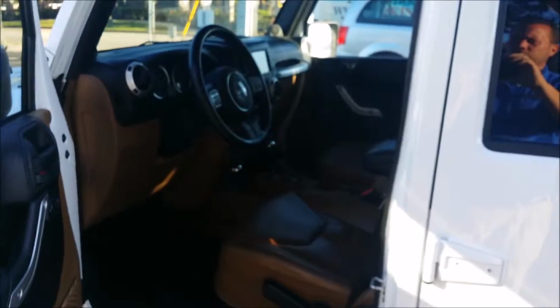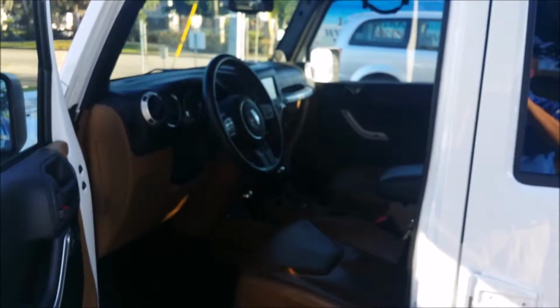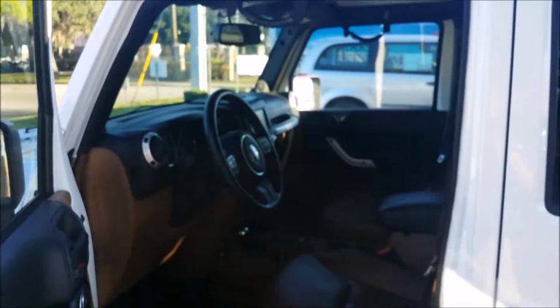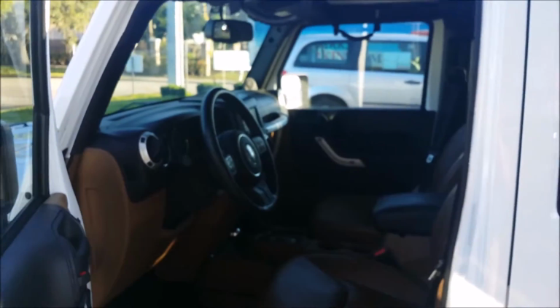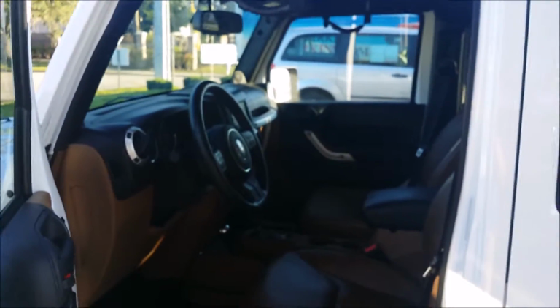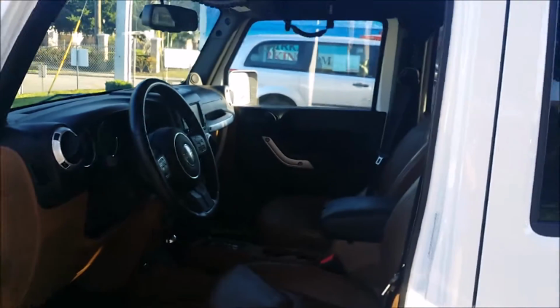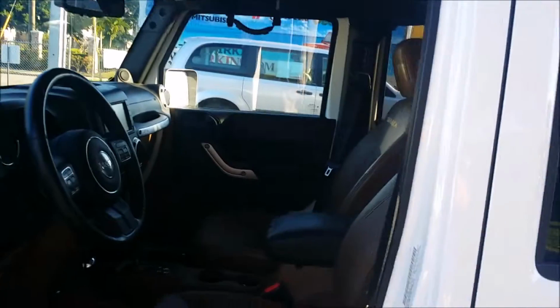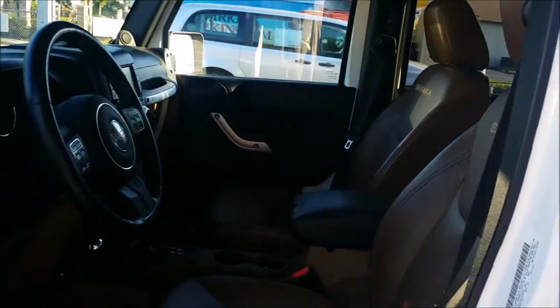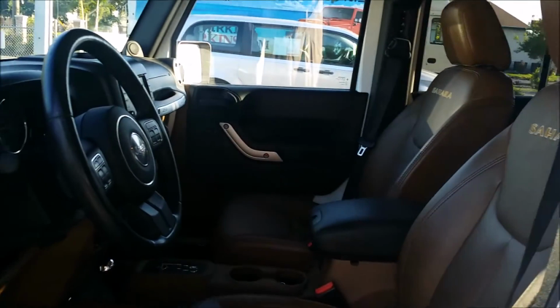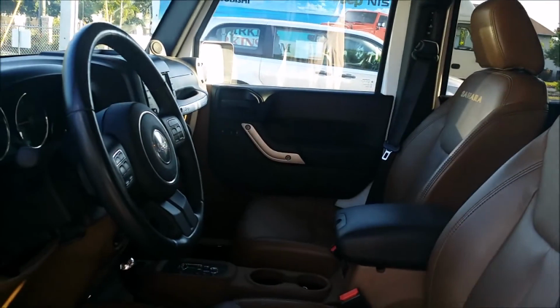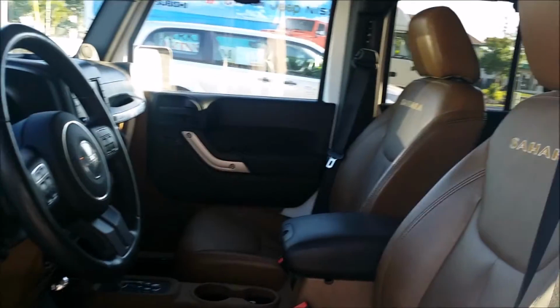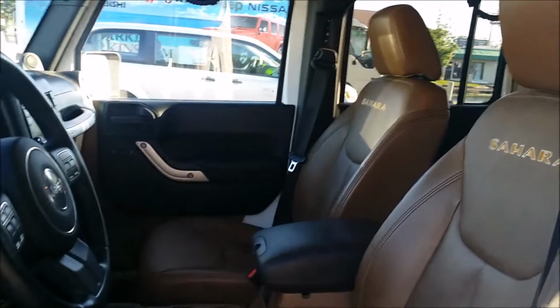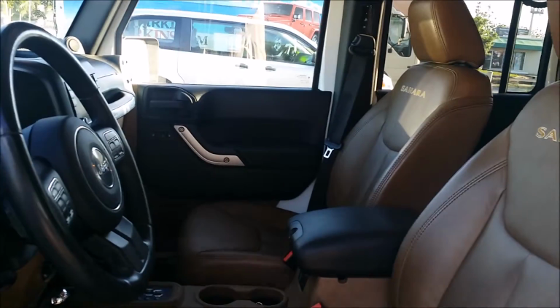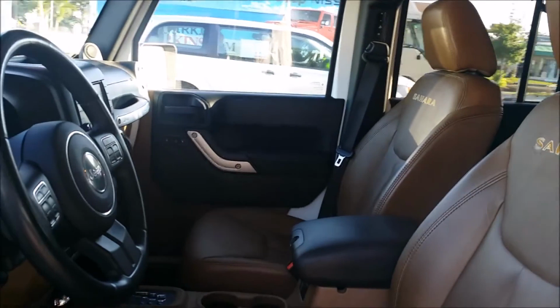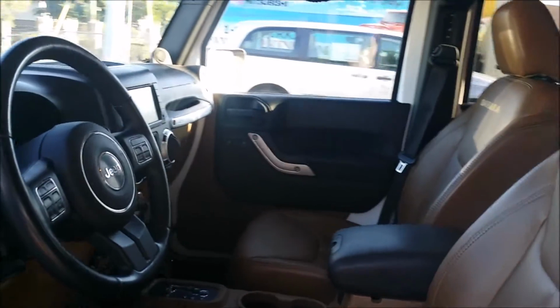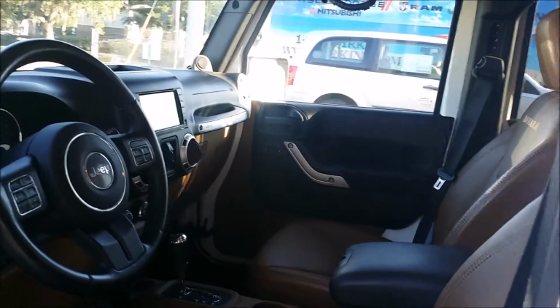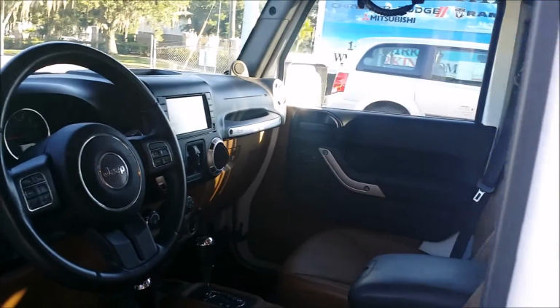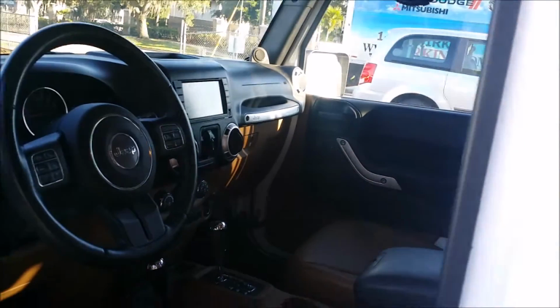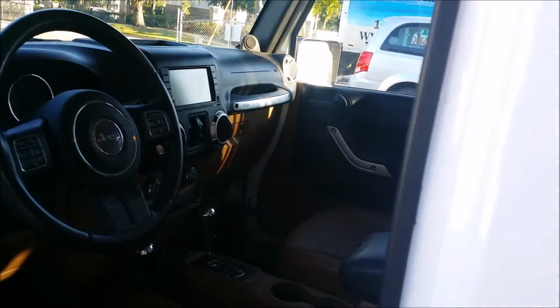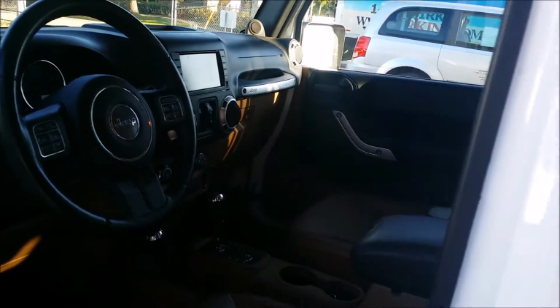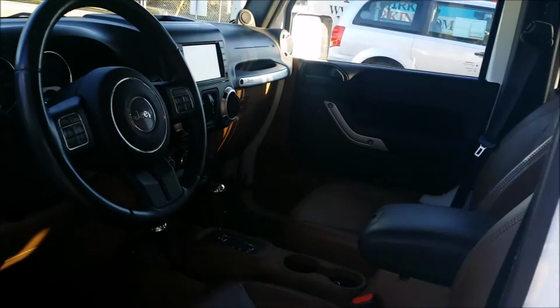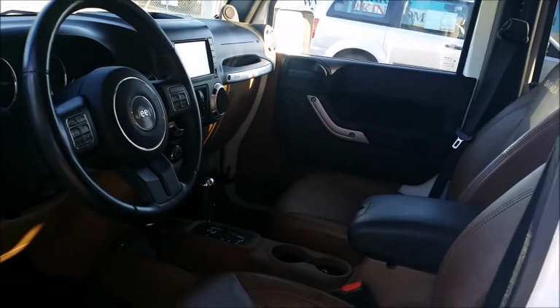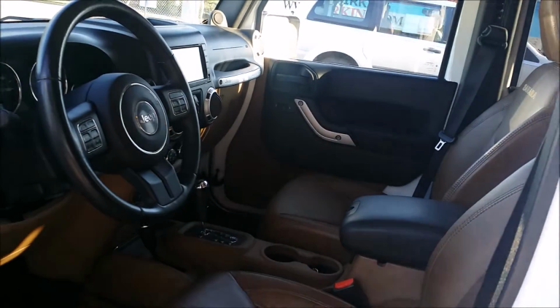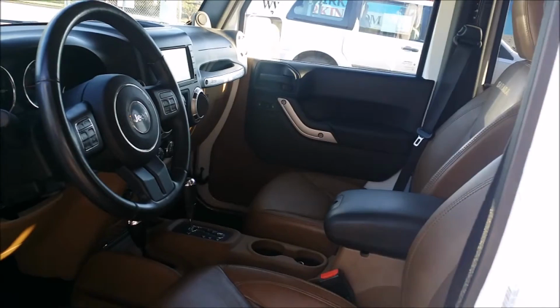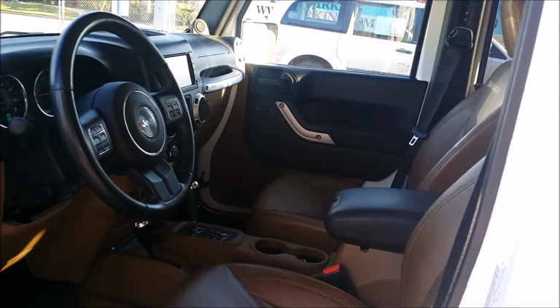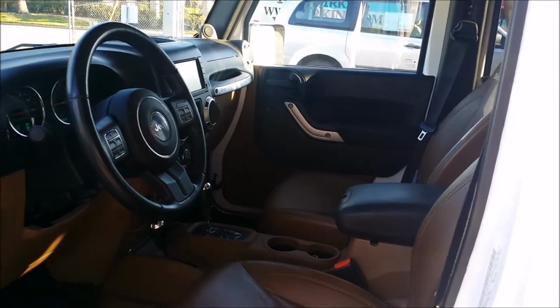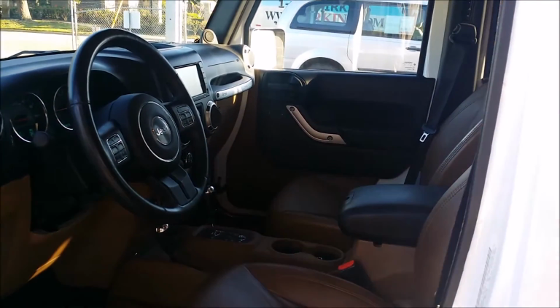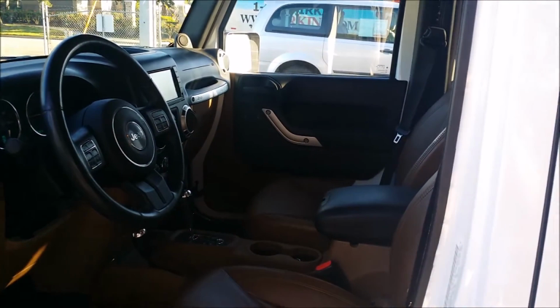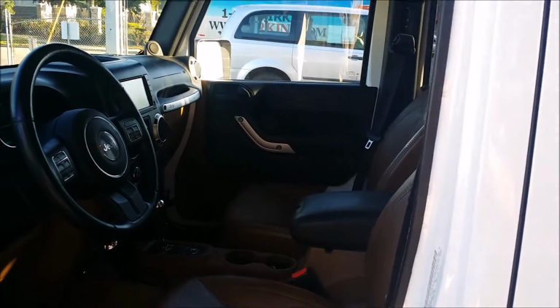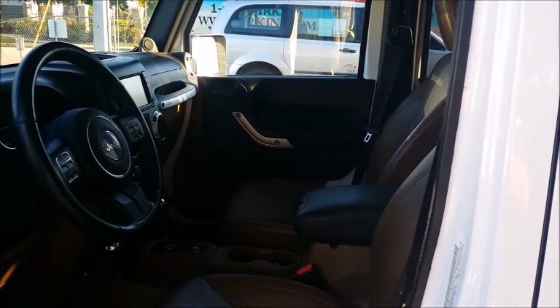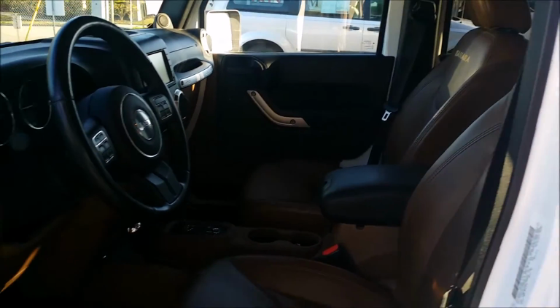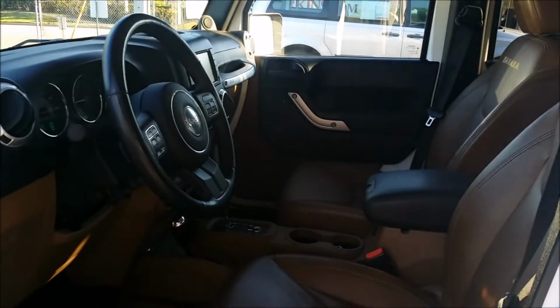It is the four-door unlimited with brown leather interior, kept incredibly clean. It has AM/FM, Sirius Satellite Radio, Bluetooth for telephone, power windows, power locks, and also has navigation.